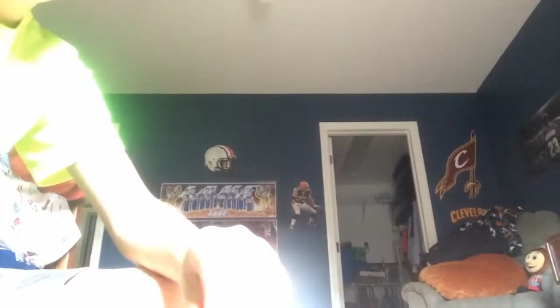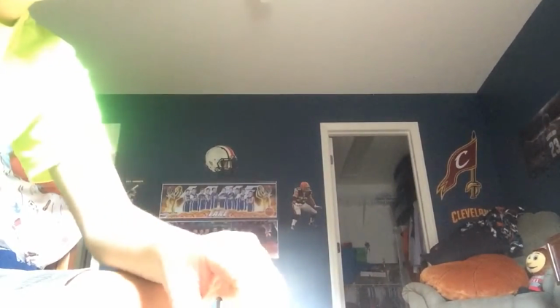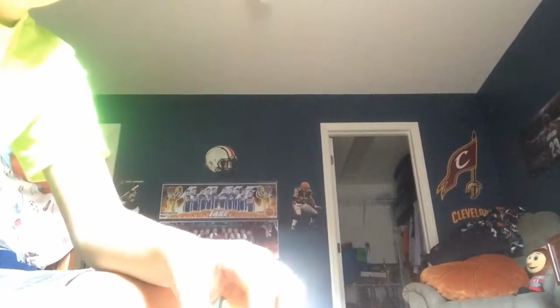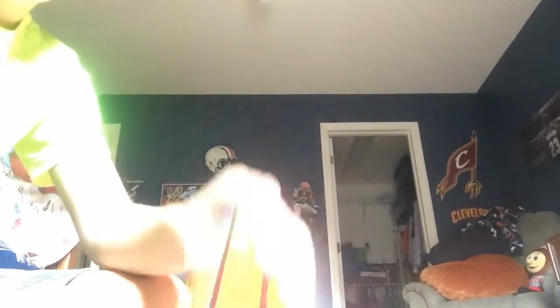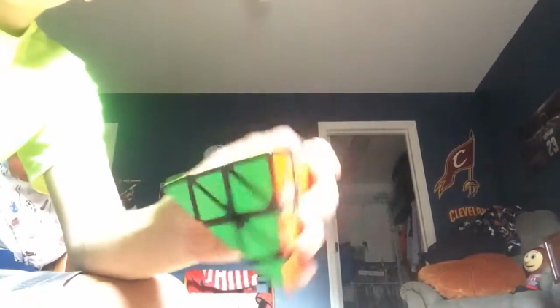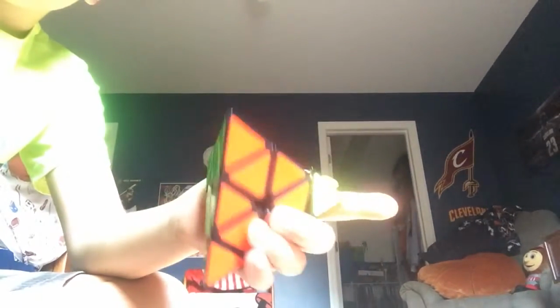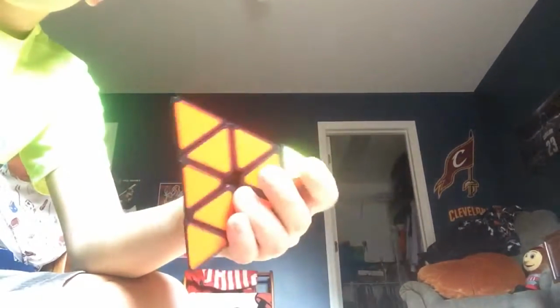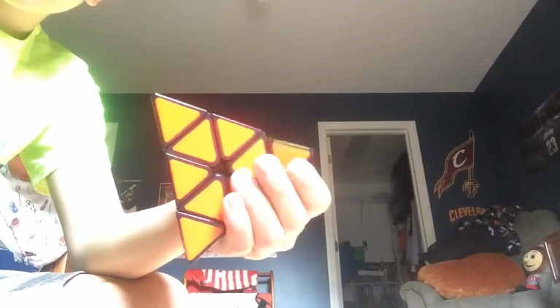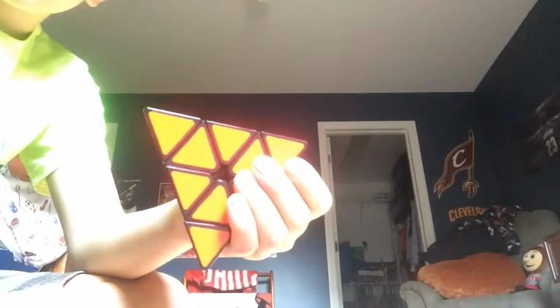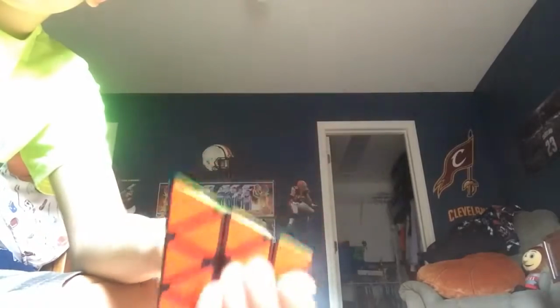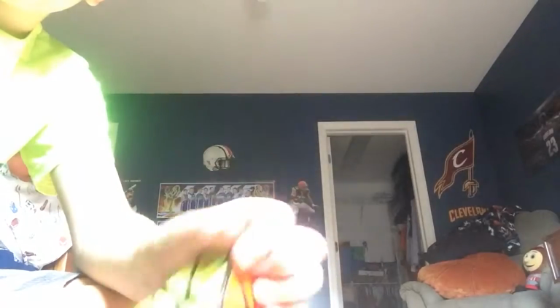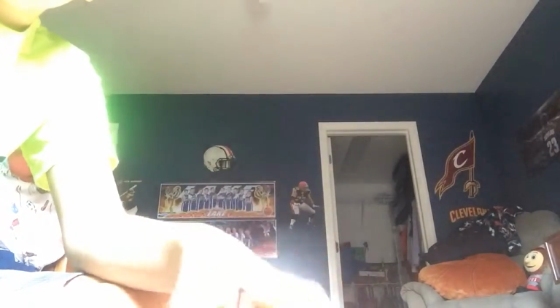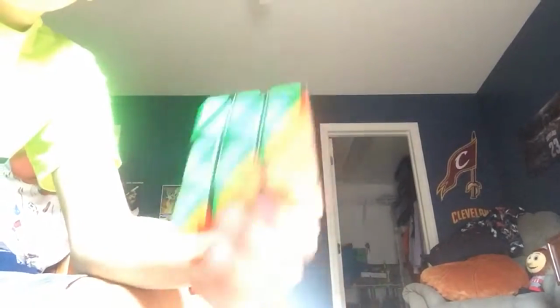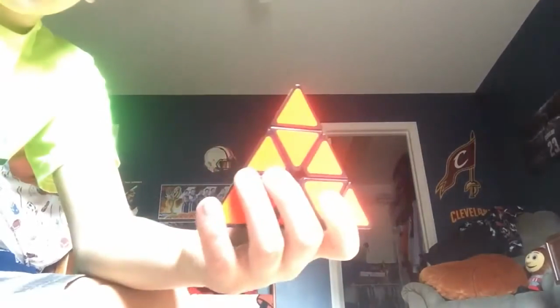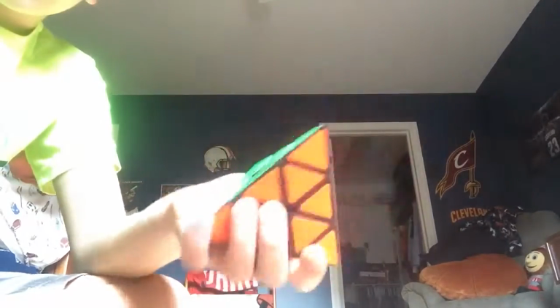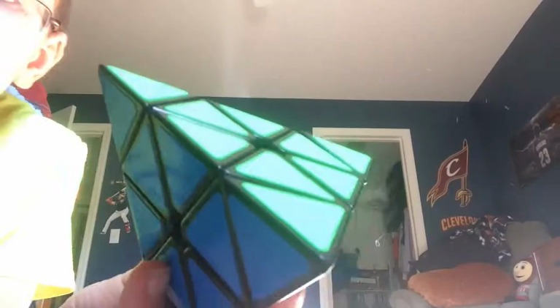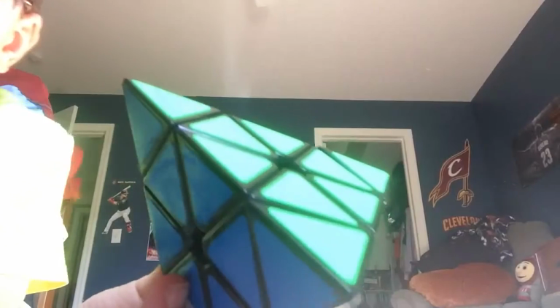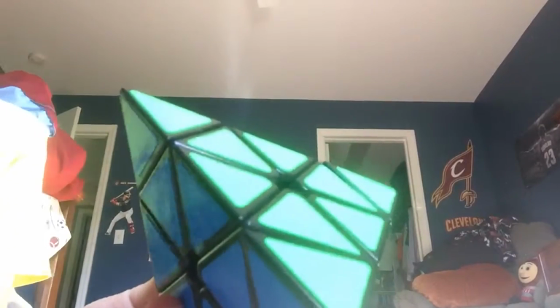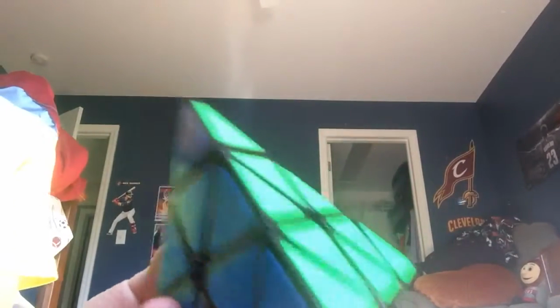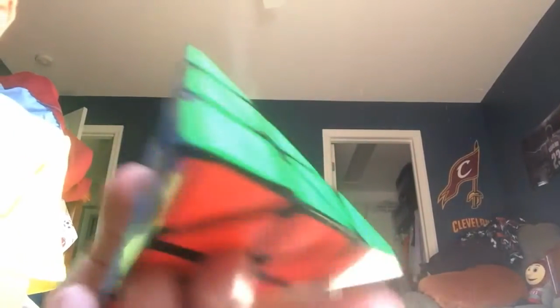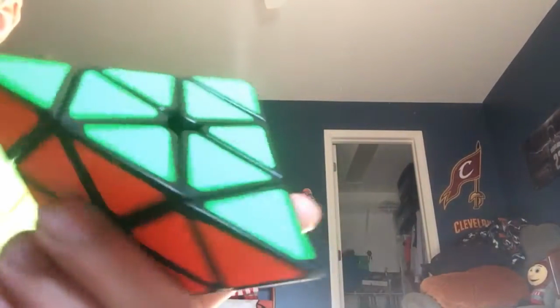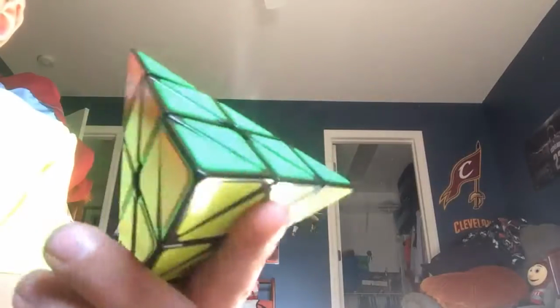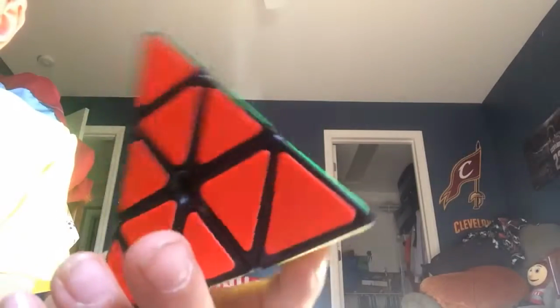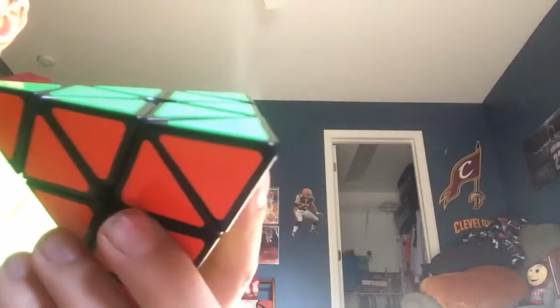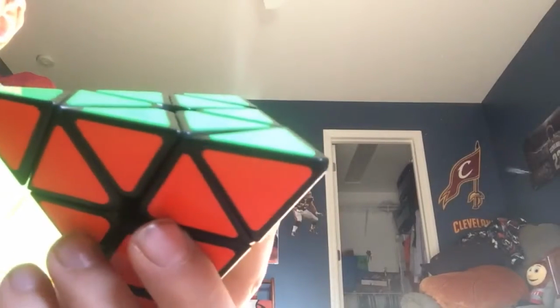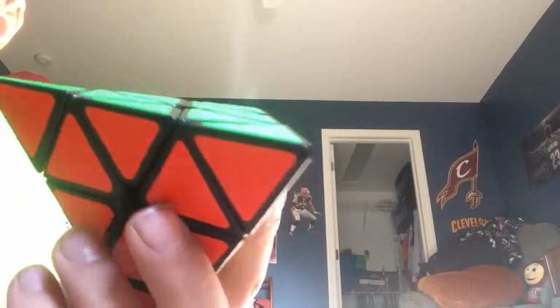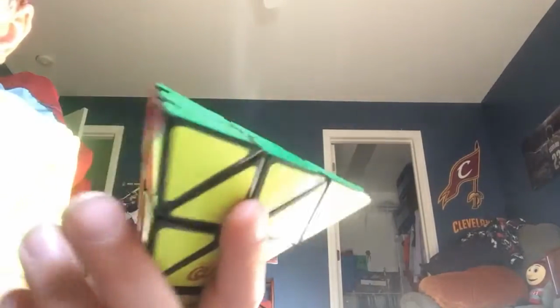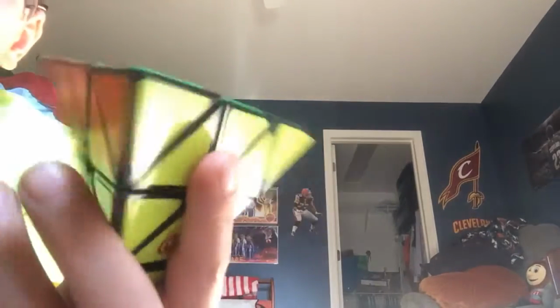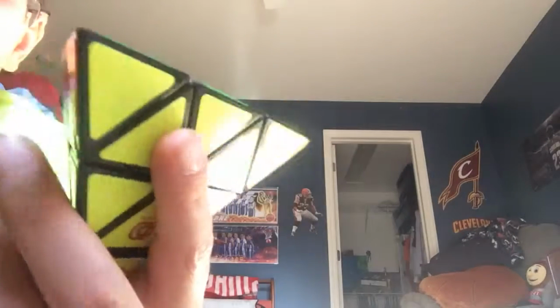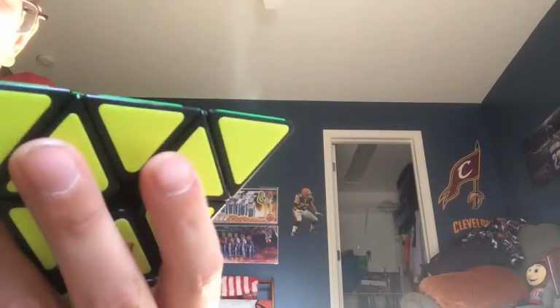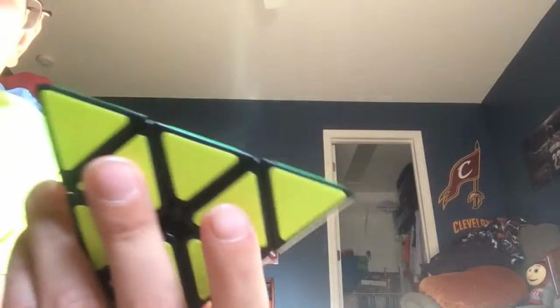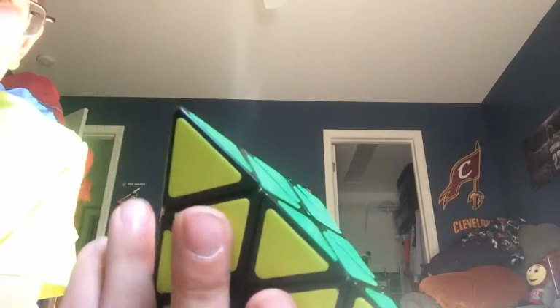The corners turn nice — look, the corners turn nice over here. Everything is smooth. This is my pyramids.